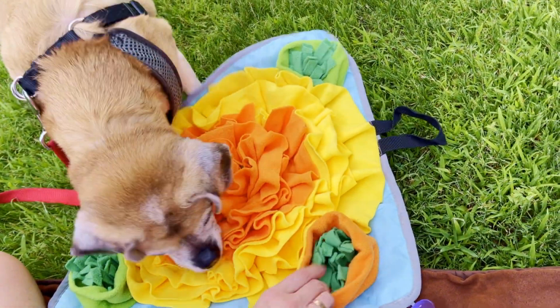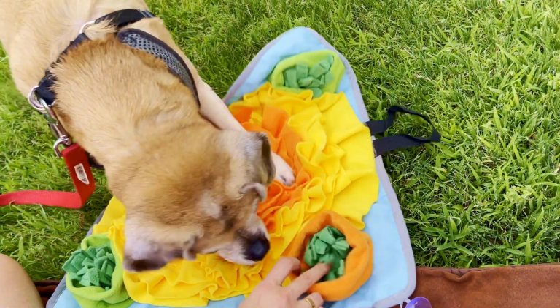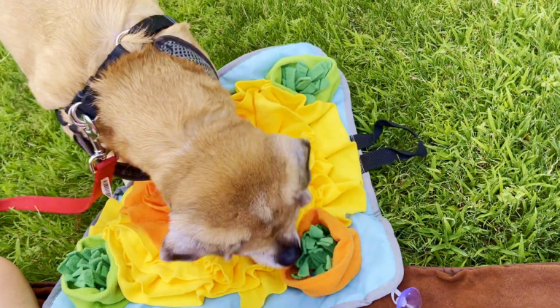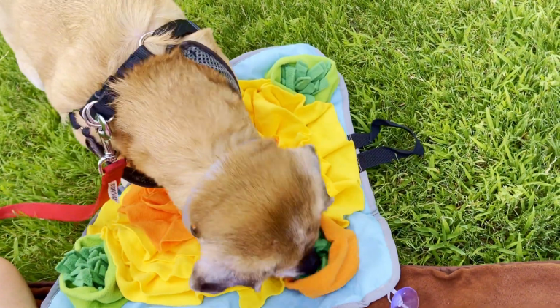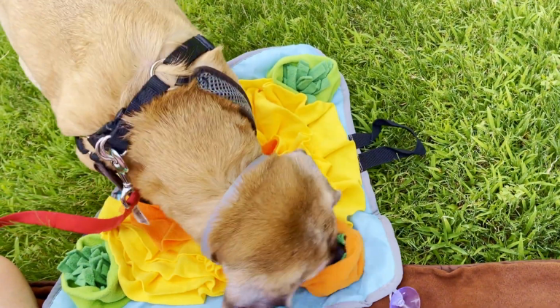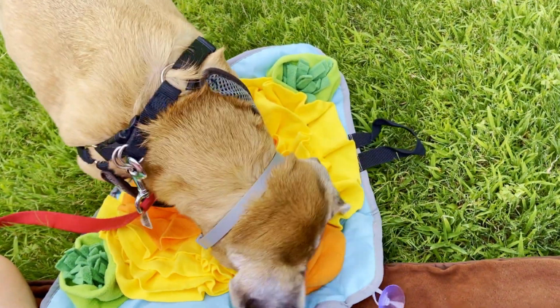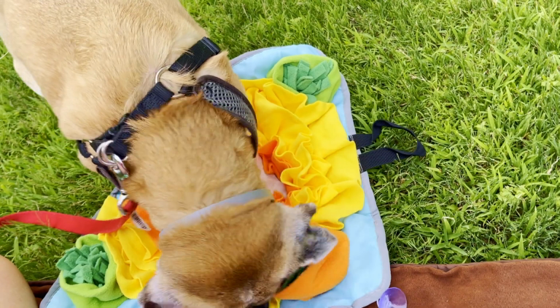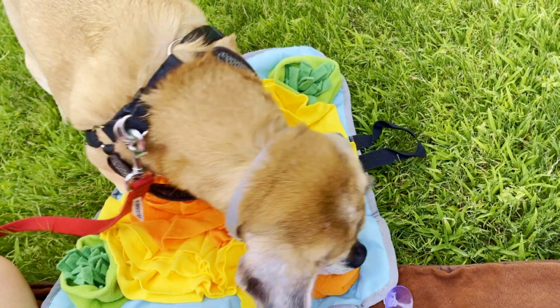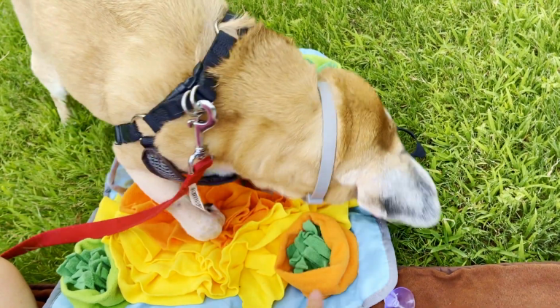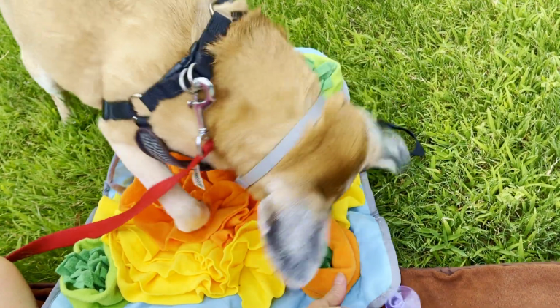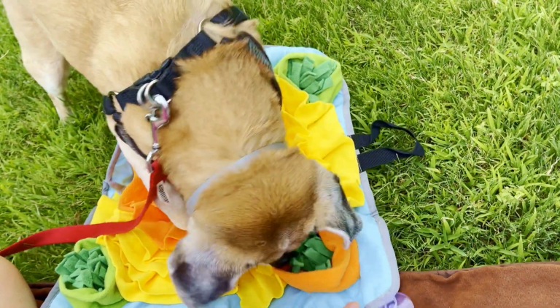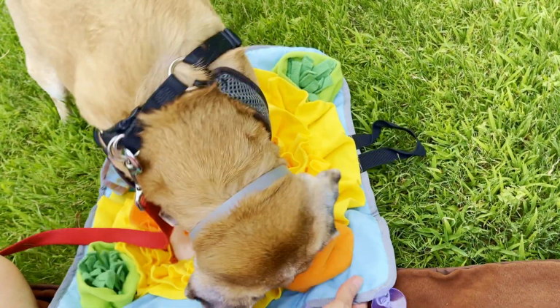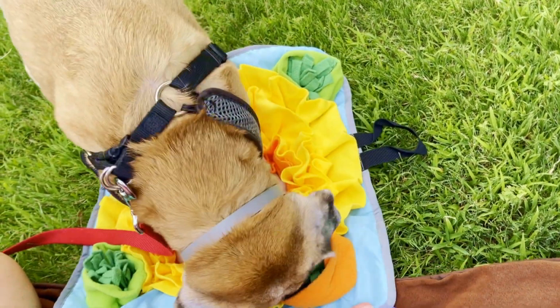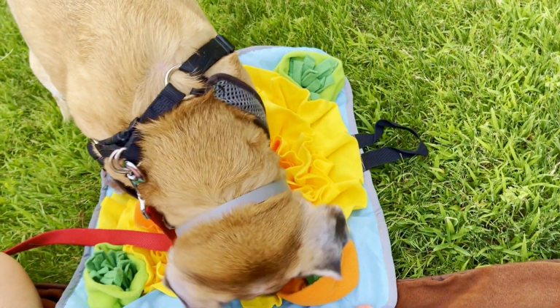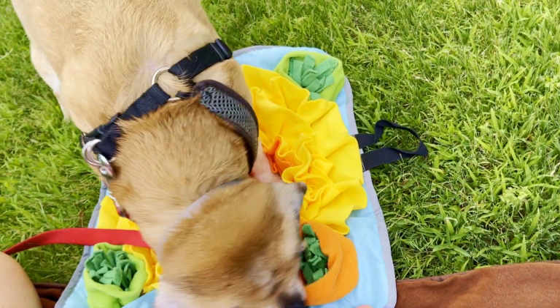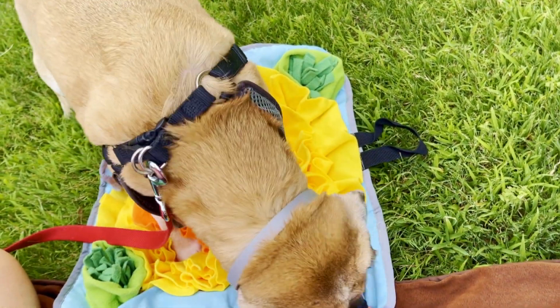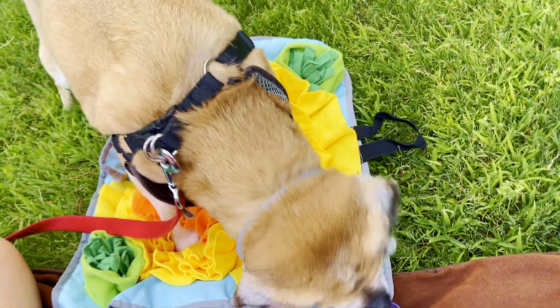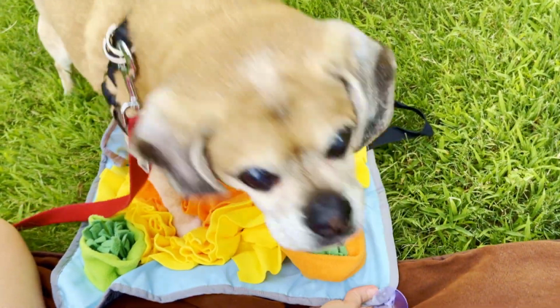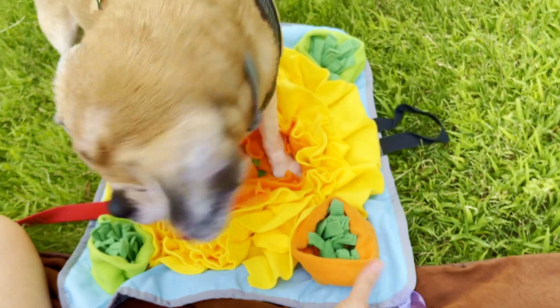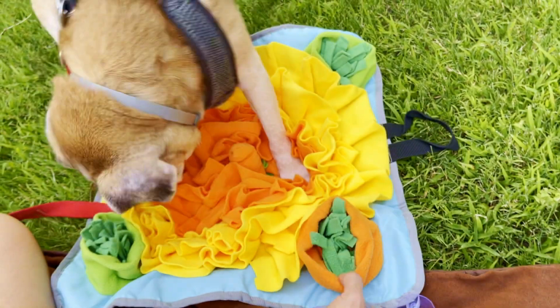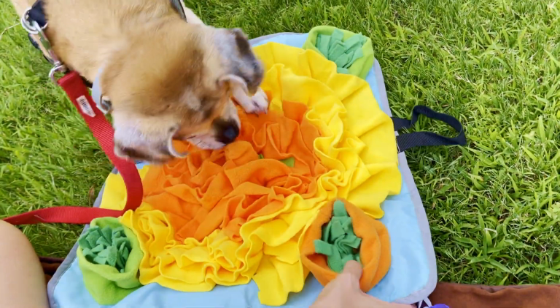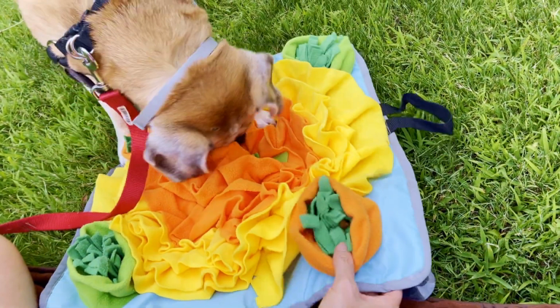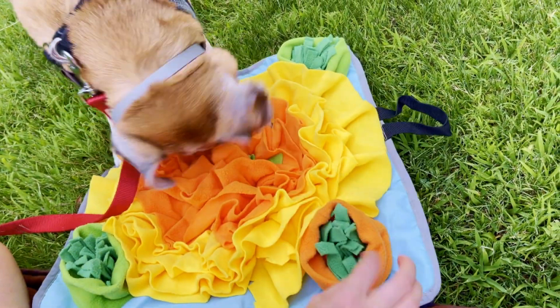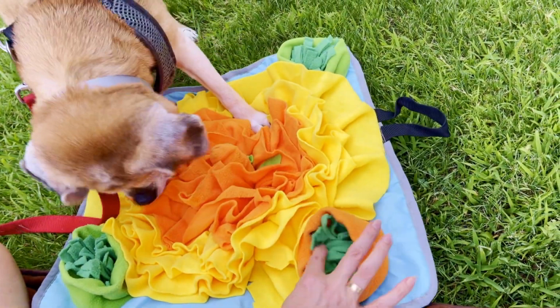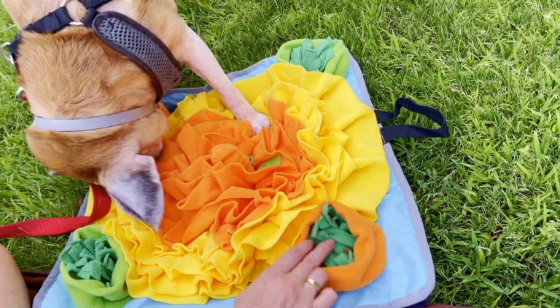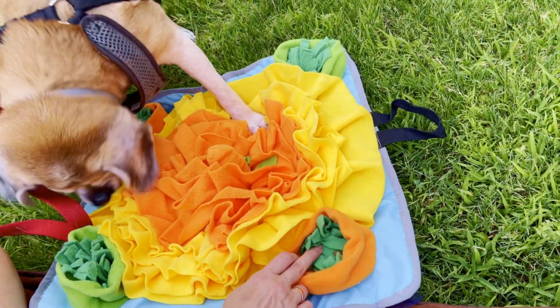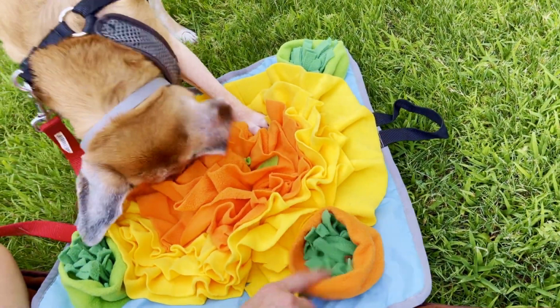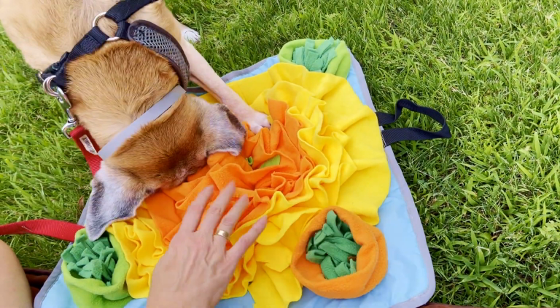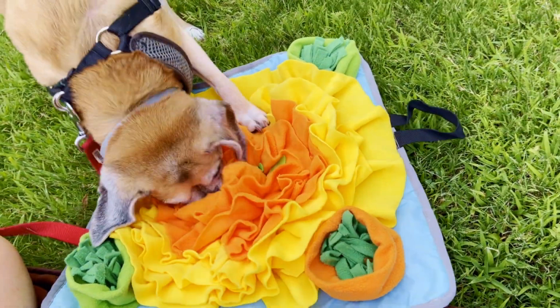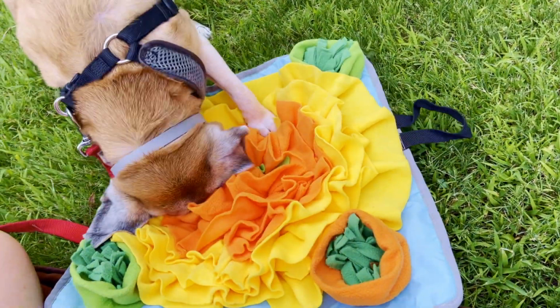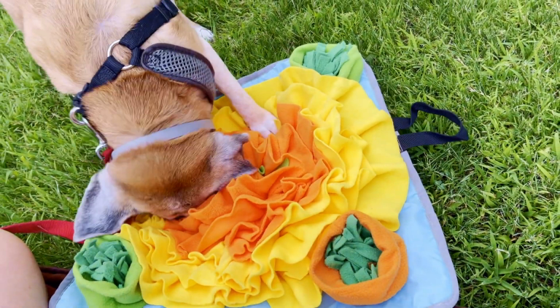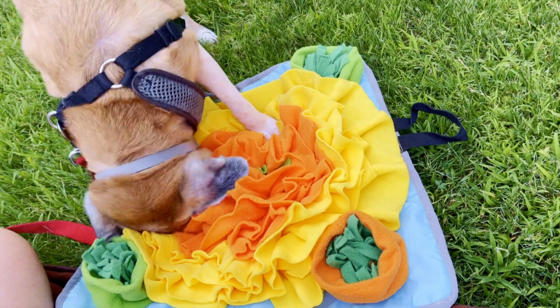If you use the snuffle mat regularly, instructions recommend washing it every week since the grease from the food will absorb into the fabric. The mat is made of pretty durable fabric.